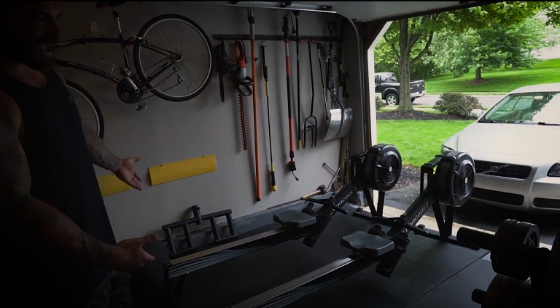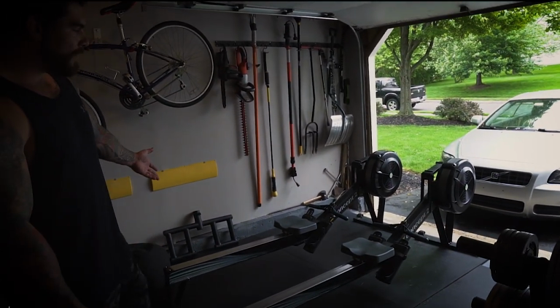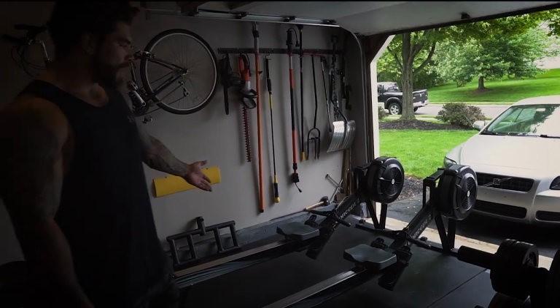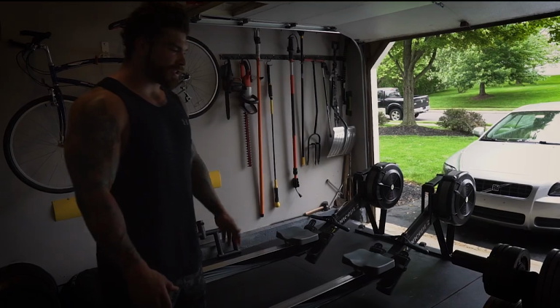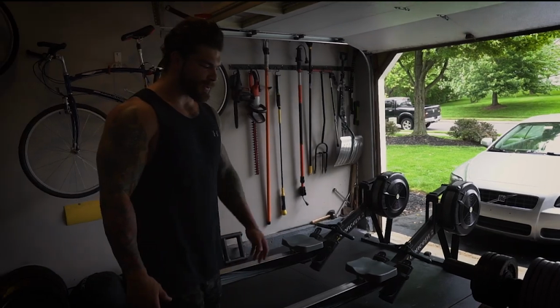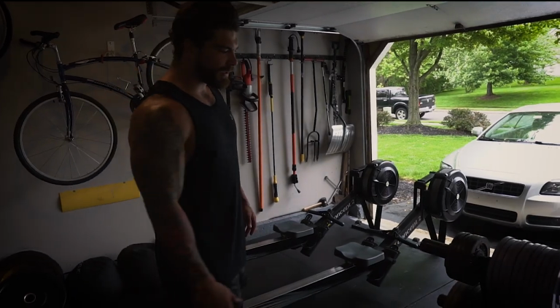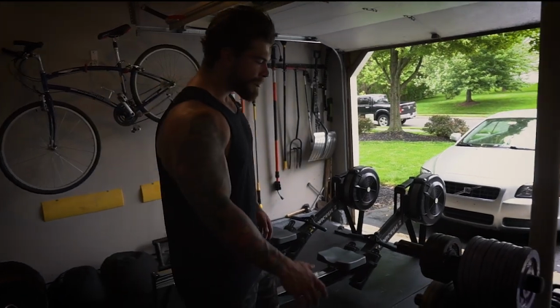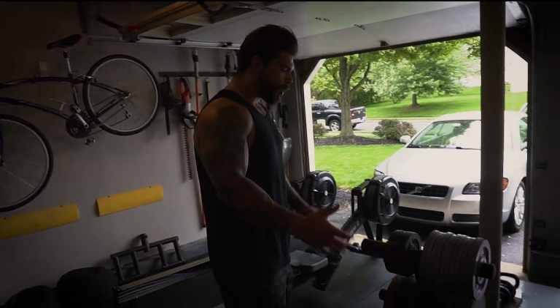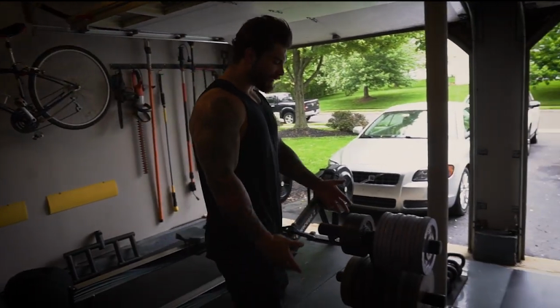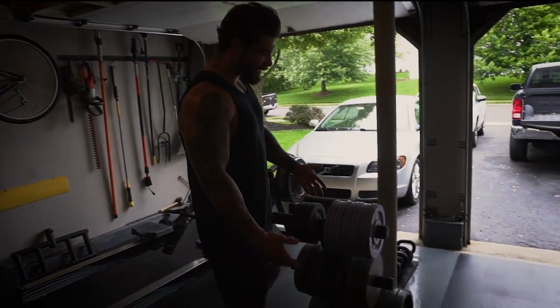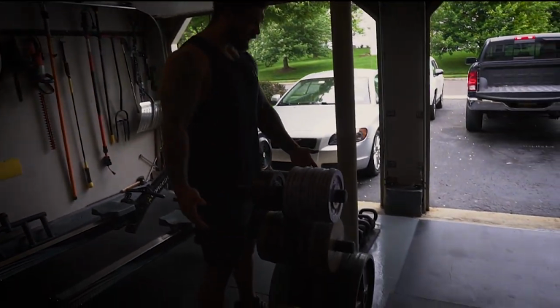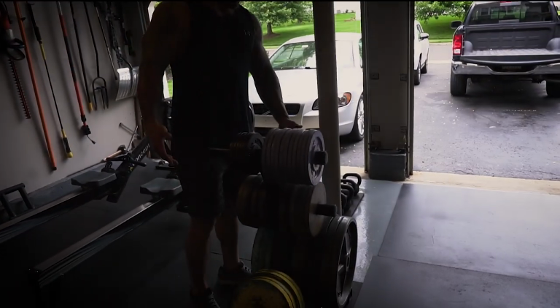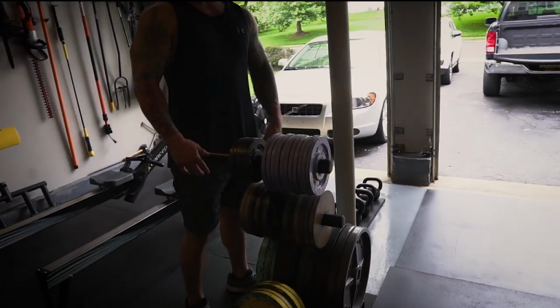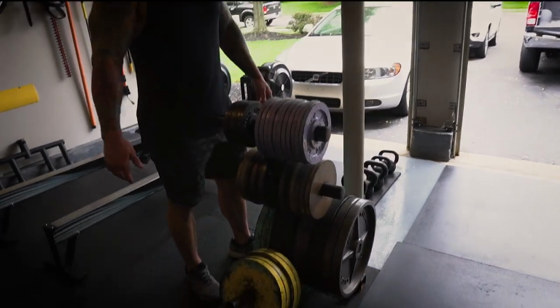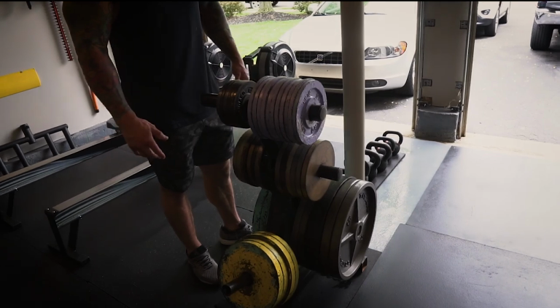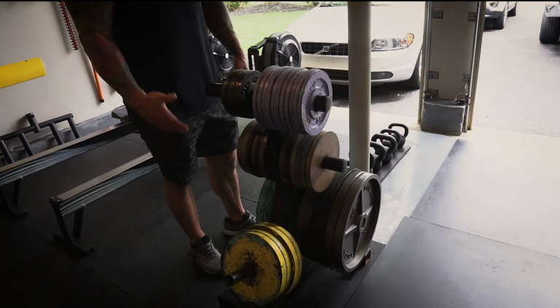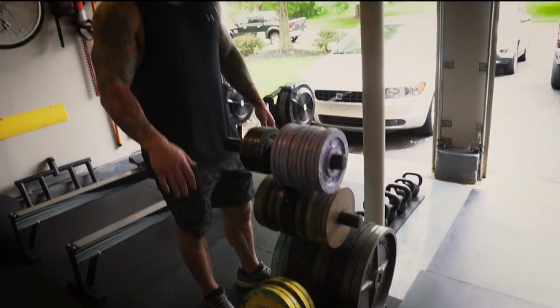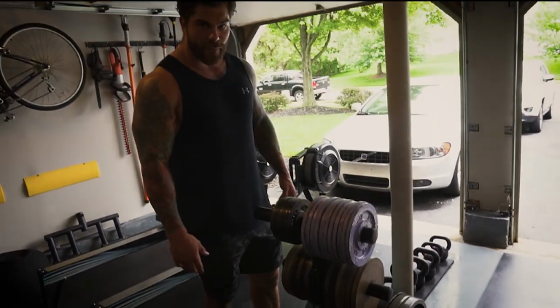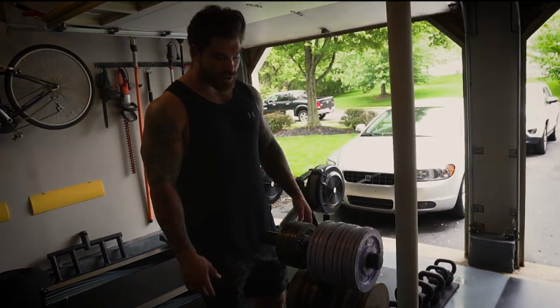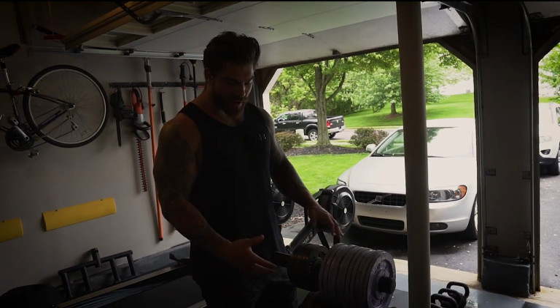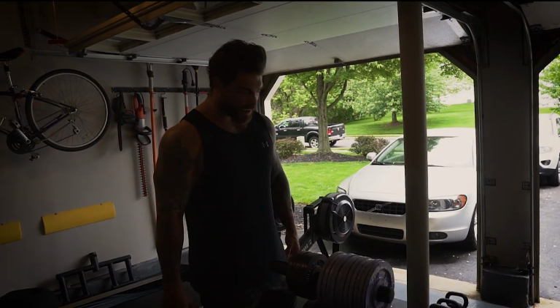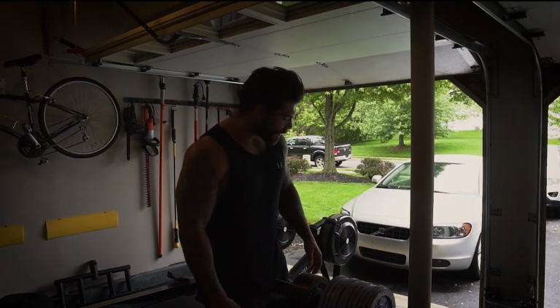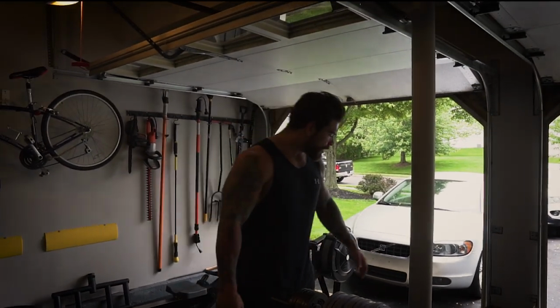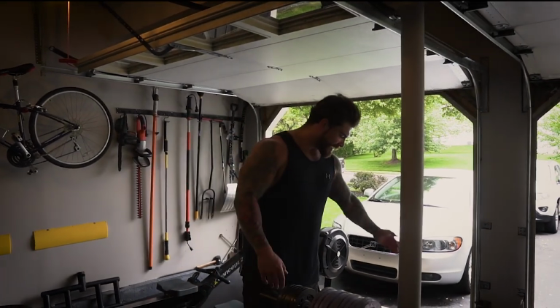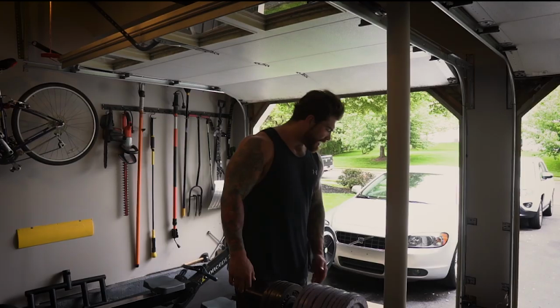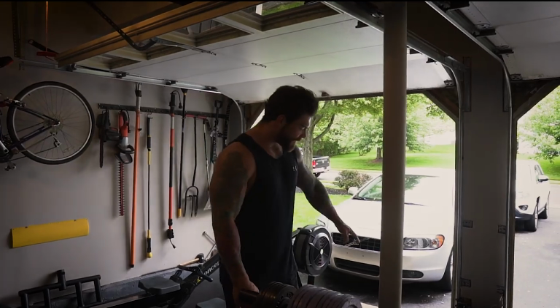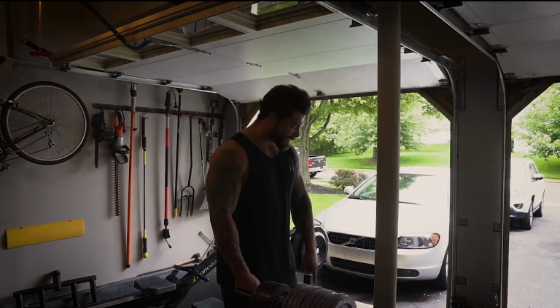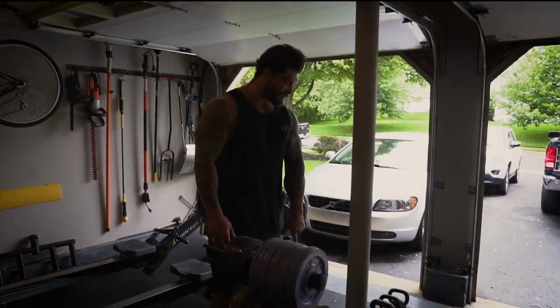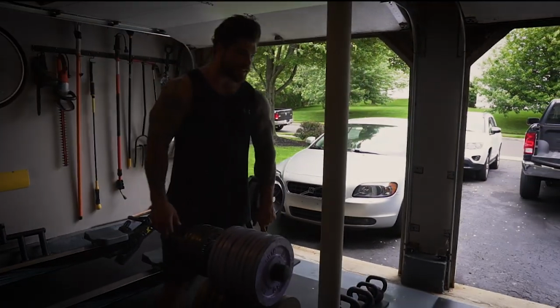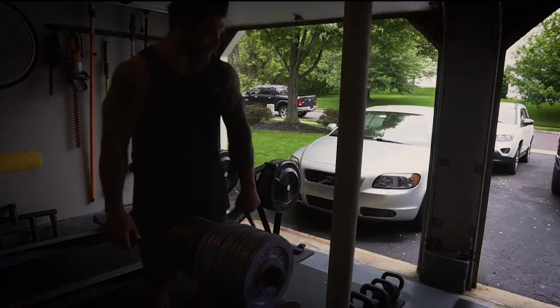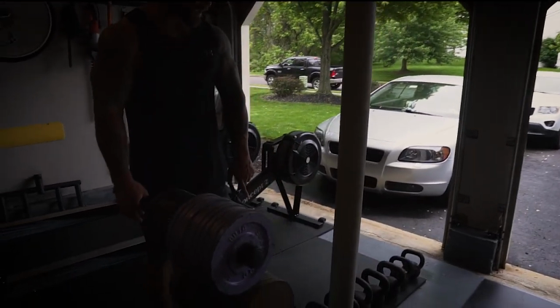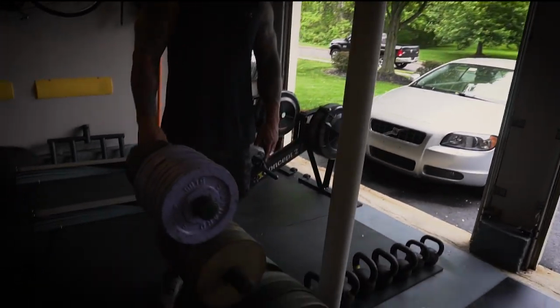We got two rowers — you don't need two, but I have two in case there are multiple people in here. There's a whole bunch of plates here. I don't know exactly how much weight it goes up to, but it's enough for me, and I'm fairly strong, so it should be enough for you.